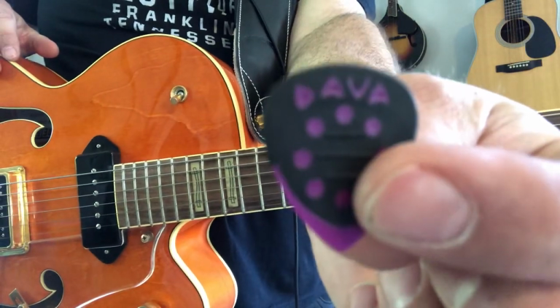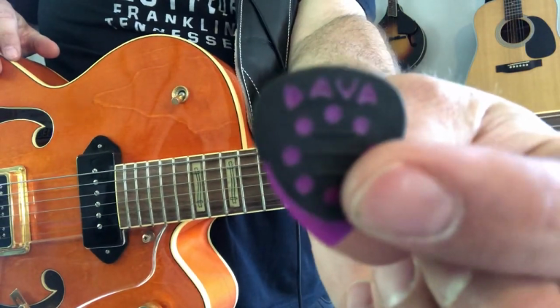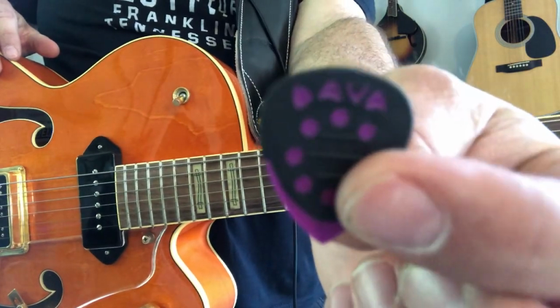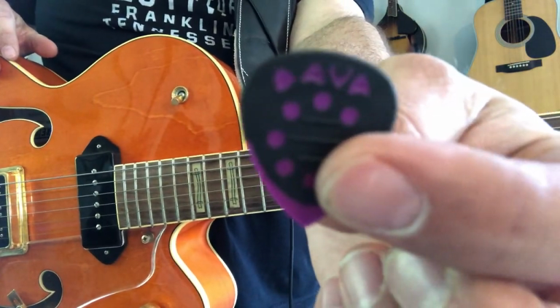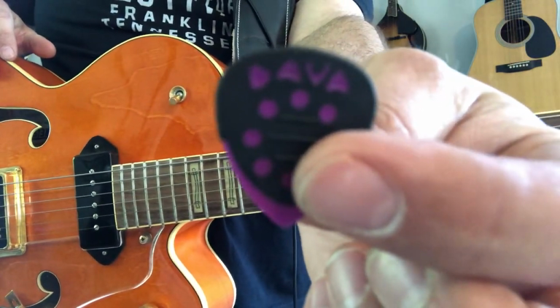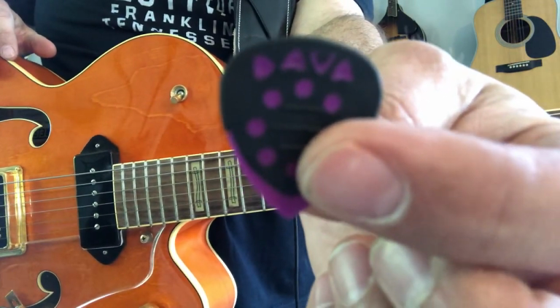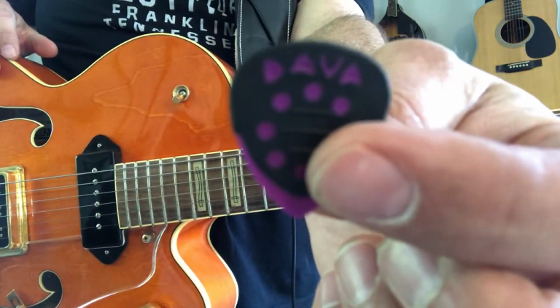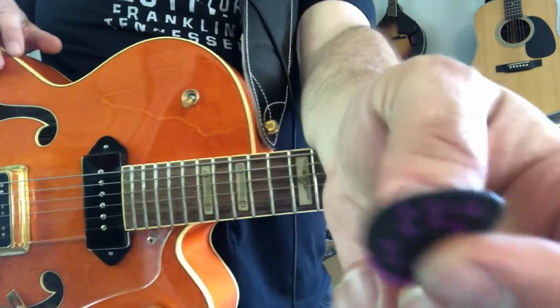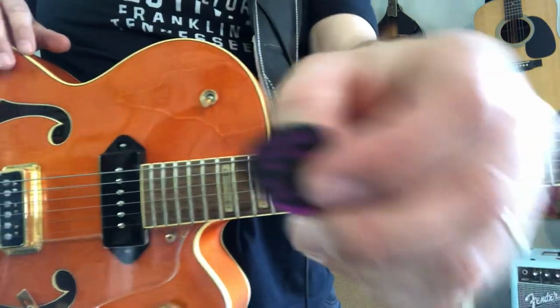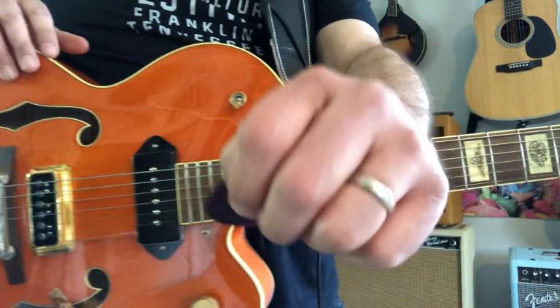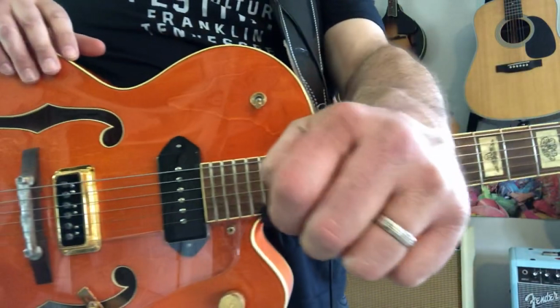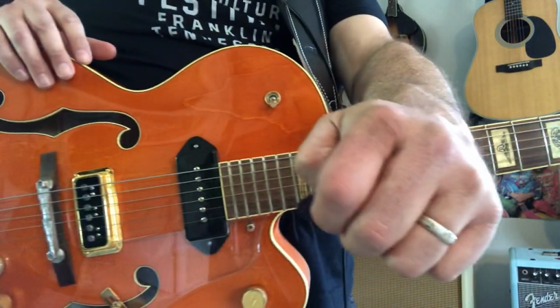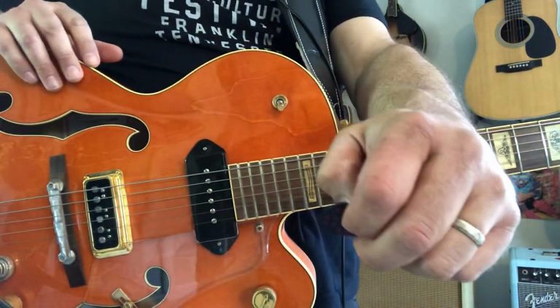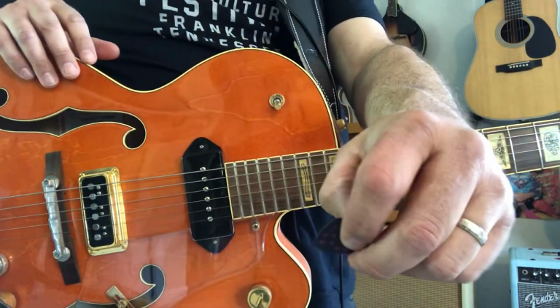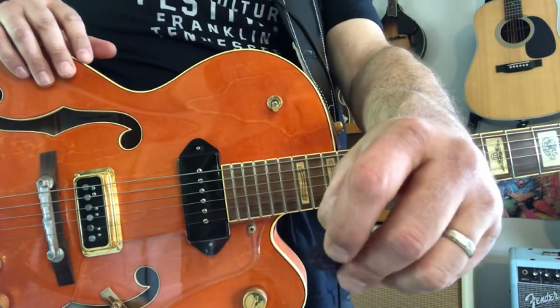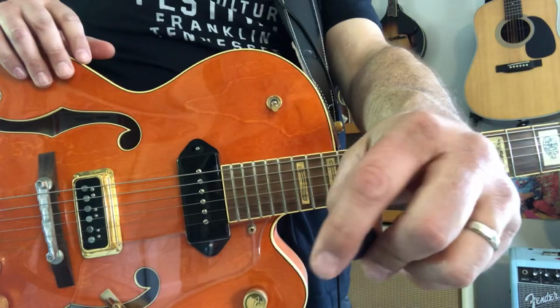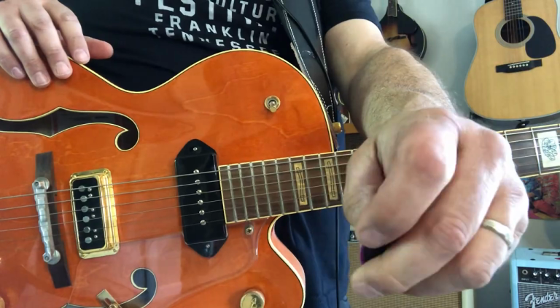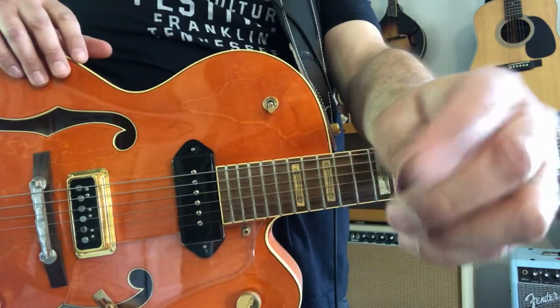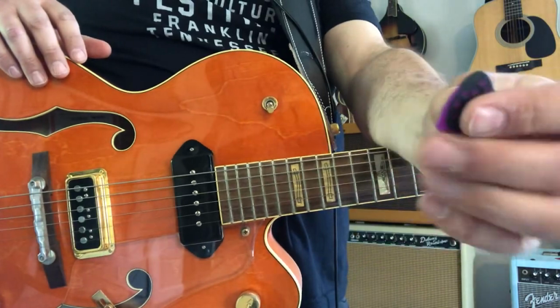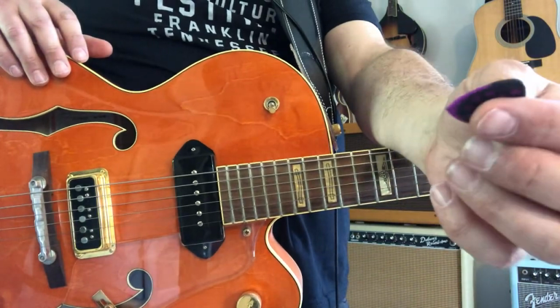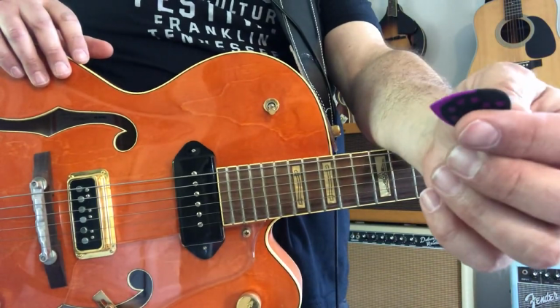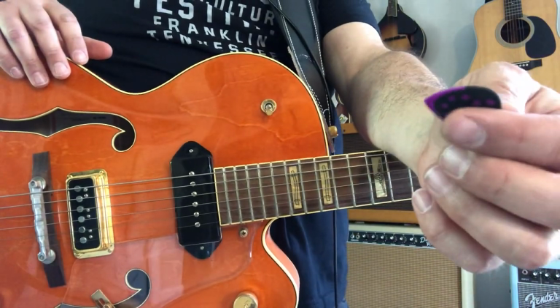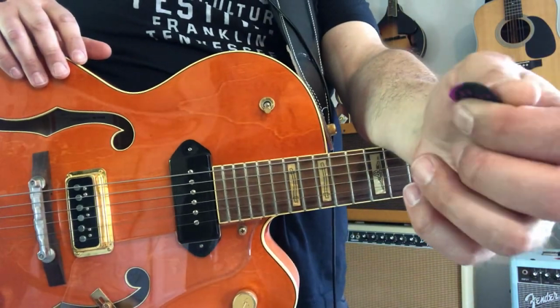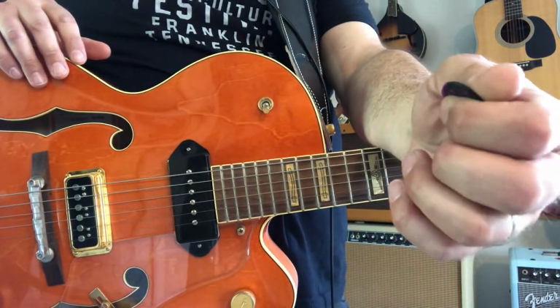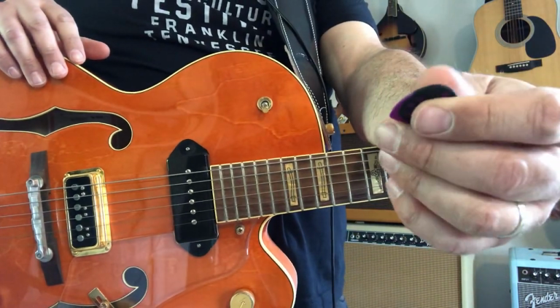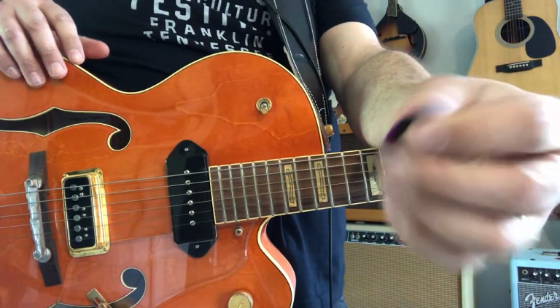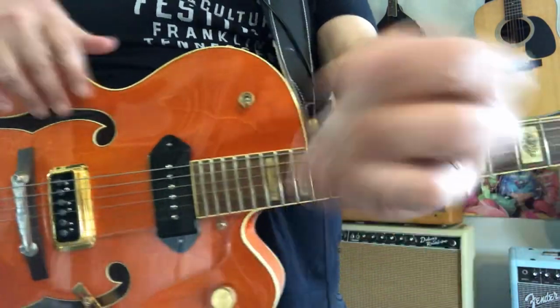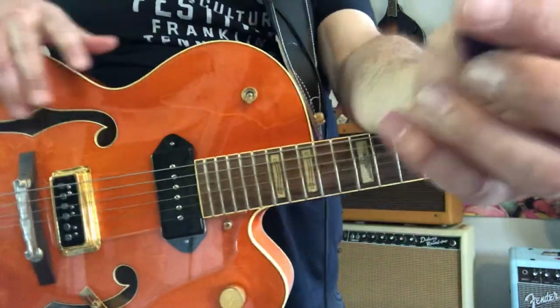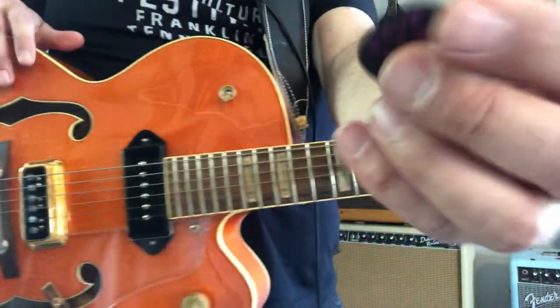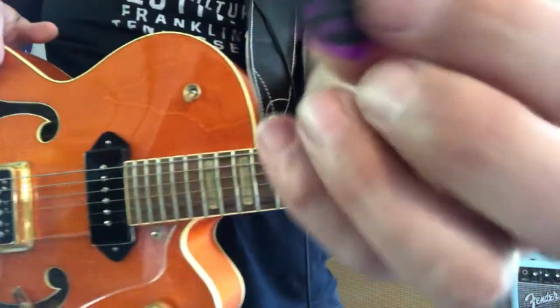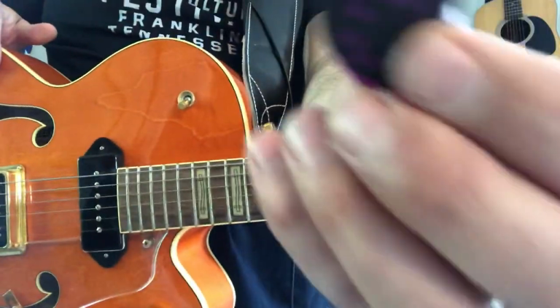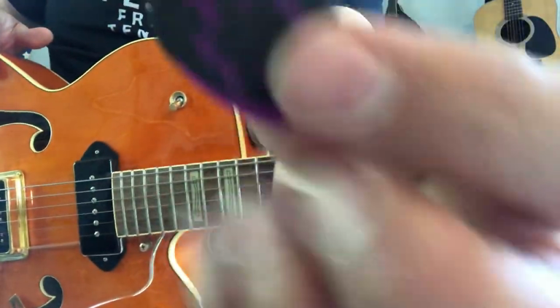They're called Deva — D-A-V-A. Maybe I shouldn't do this, because the world will sell out of these, and then I won't be able to hoard them. Anyway, that's all right. It is a good pick.